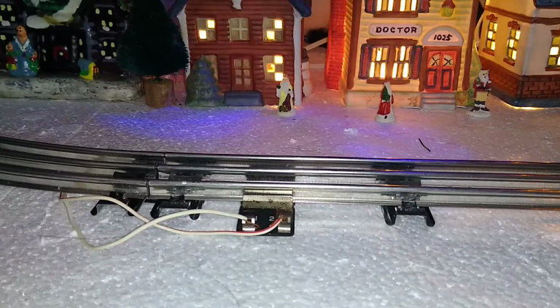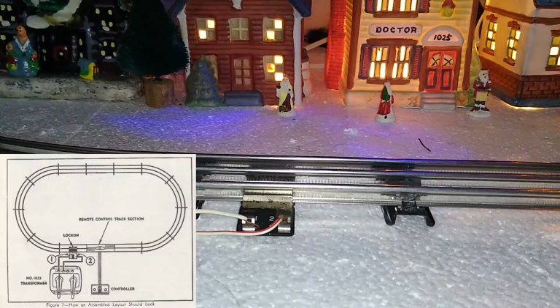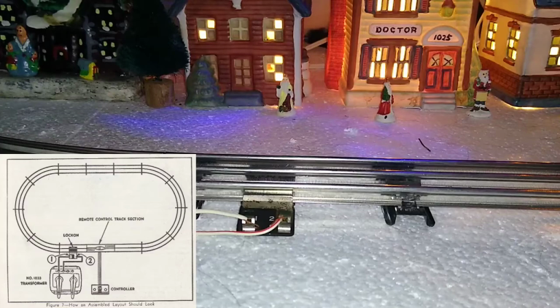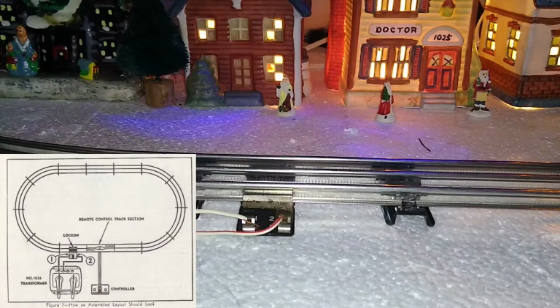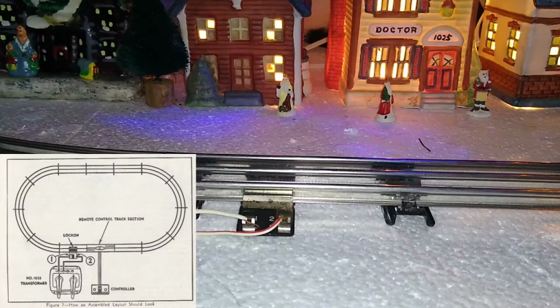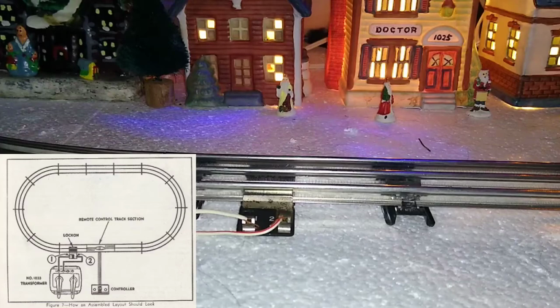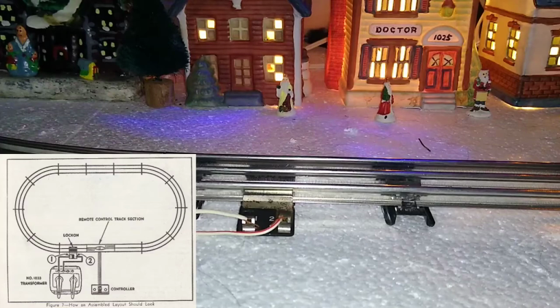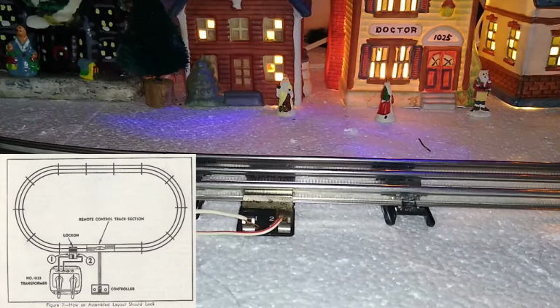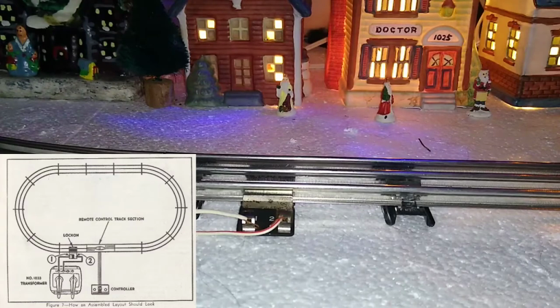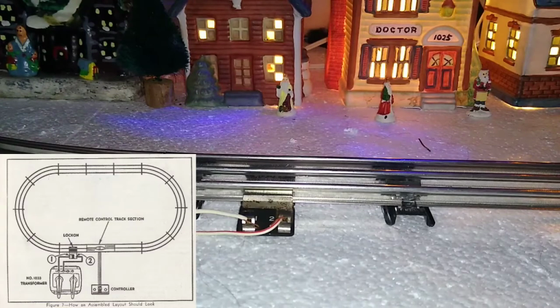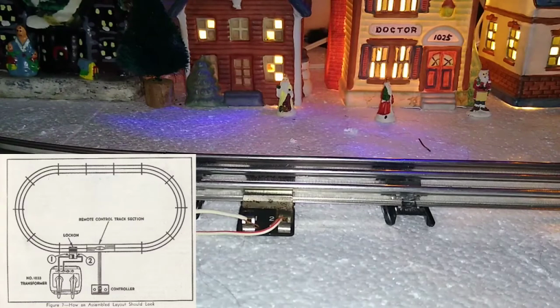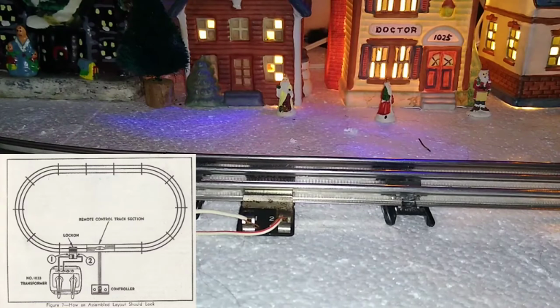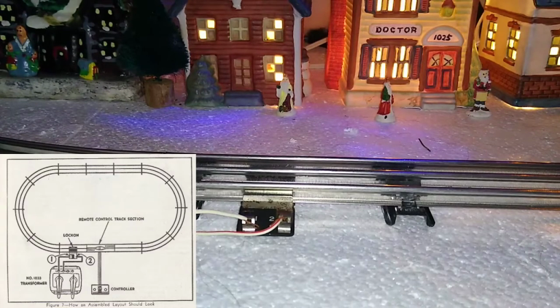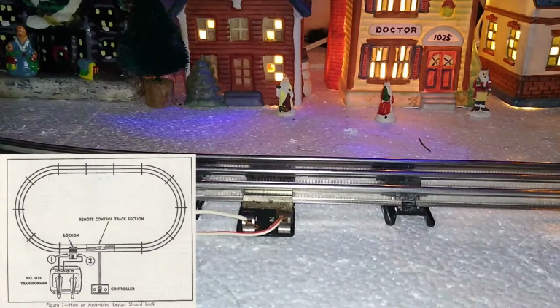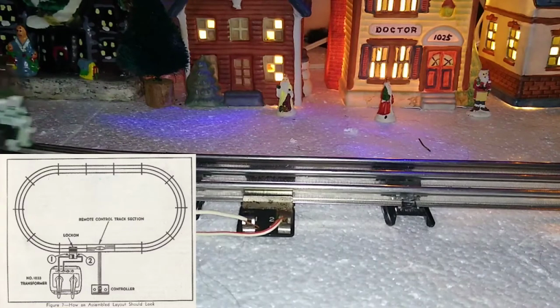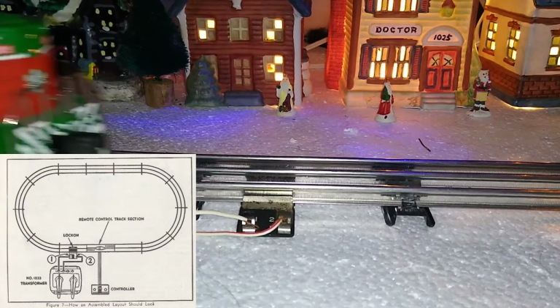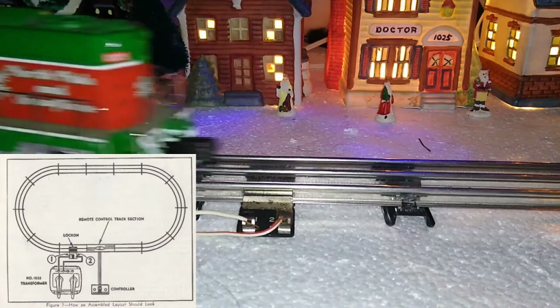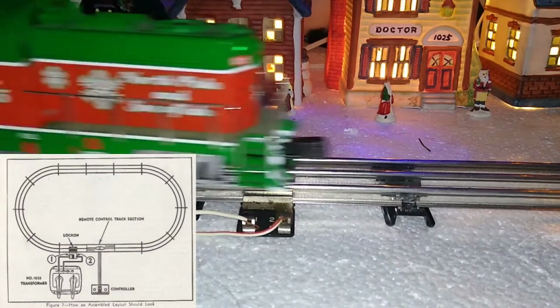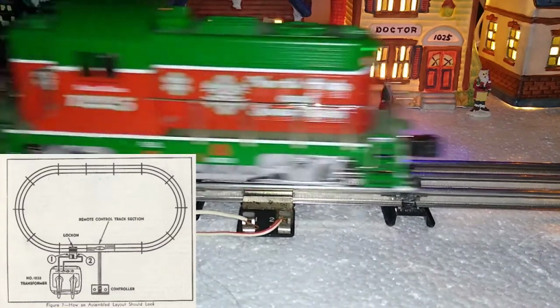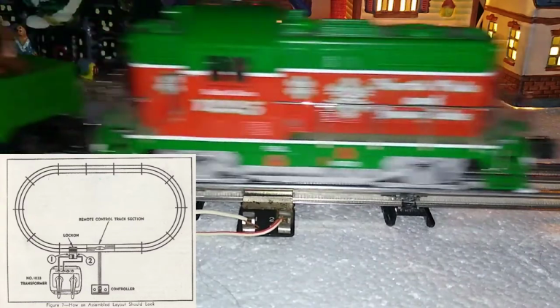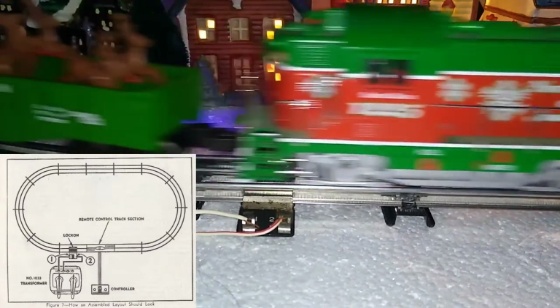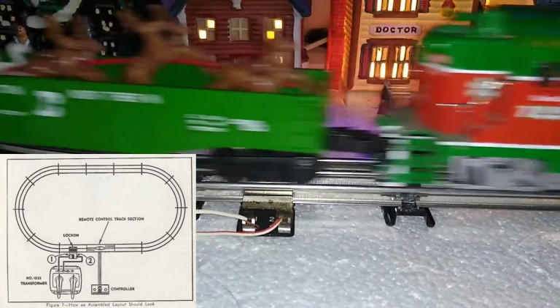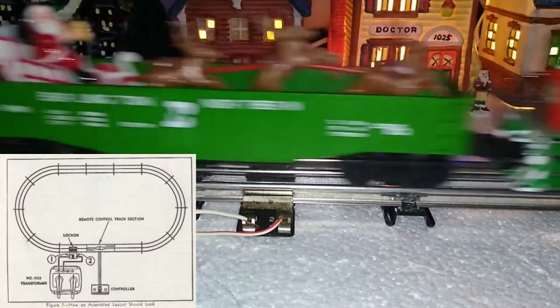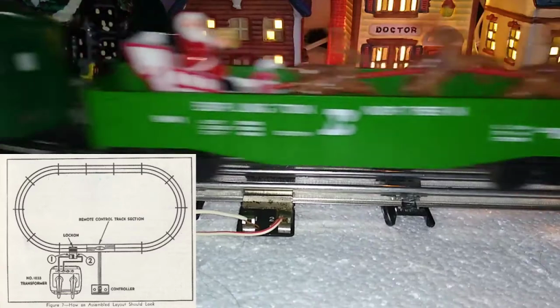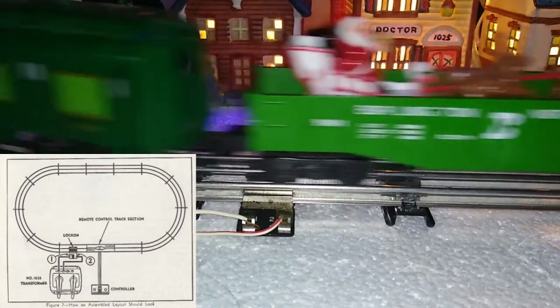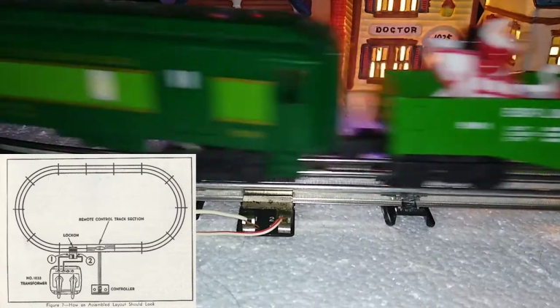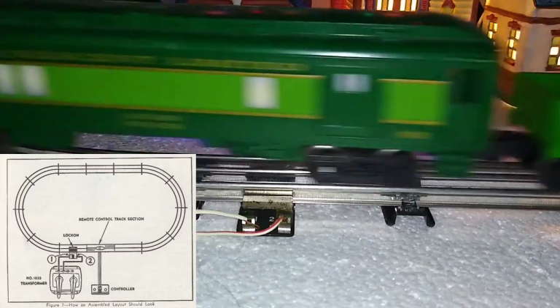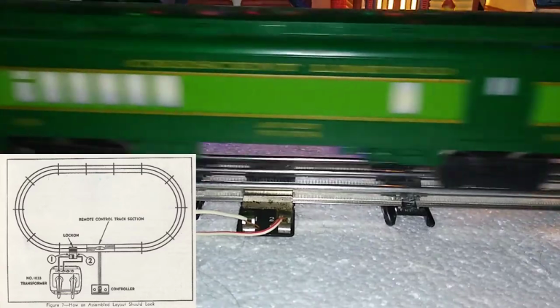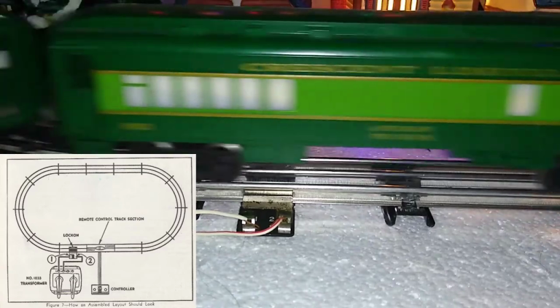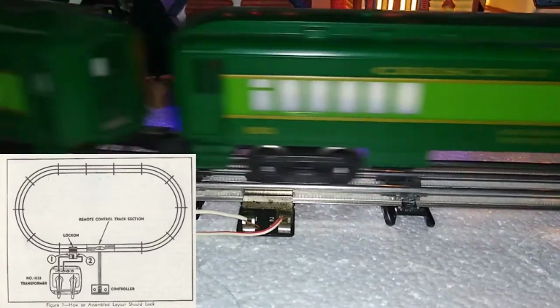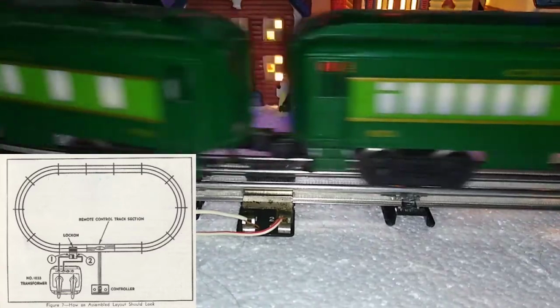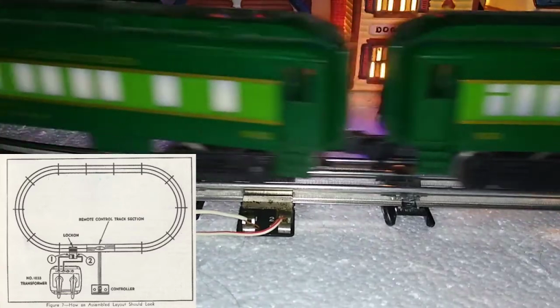It runs really well in the front part of the layout, and it slows down when it gets to the back part of the layout. What causes that, and what can I do about it?